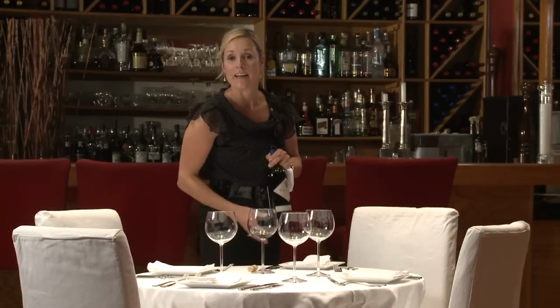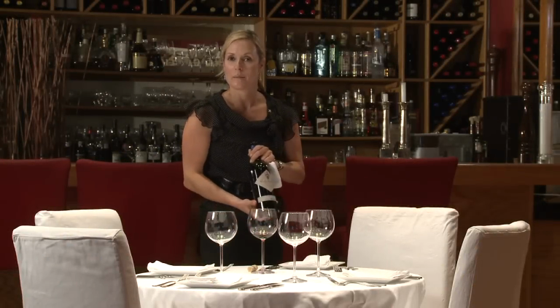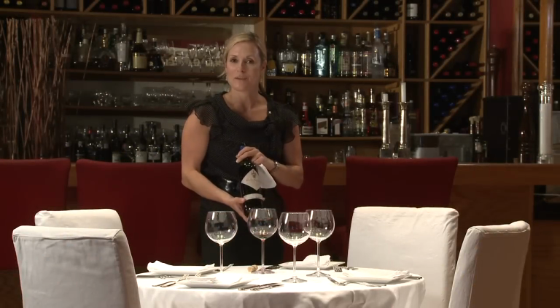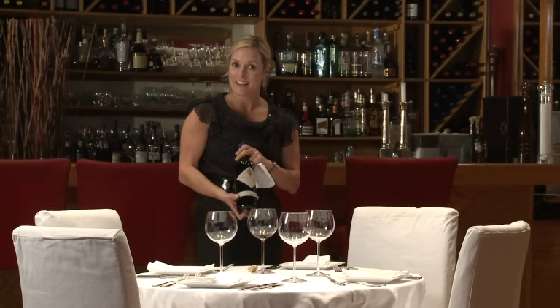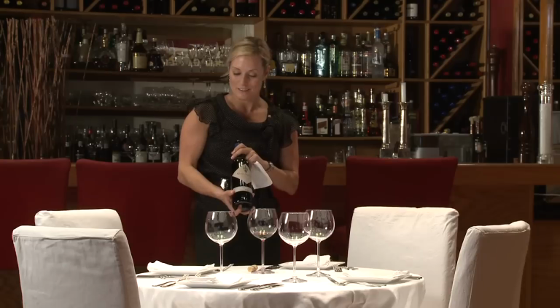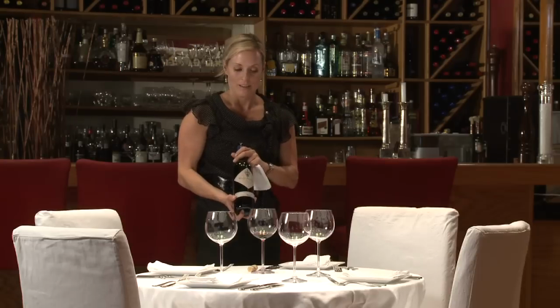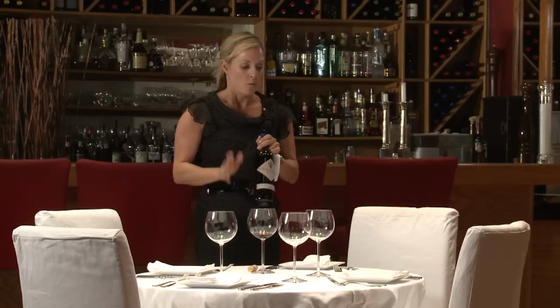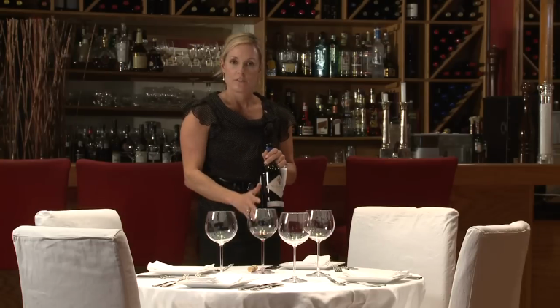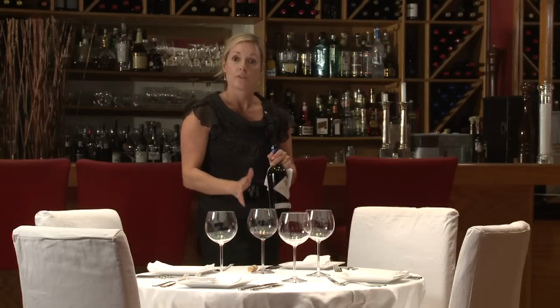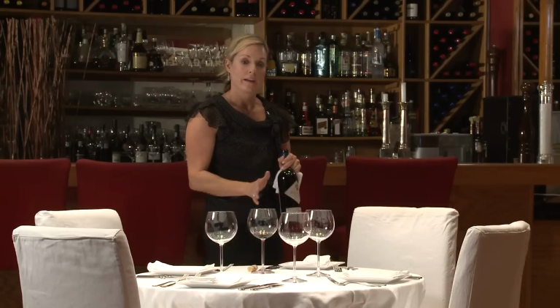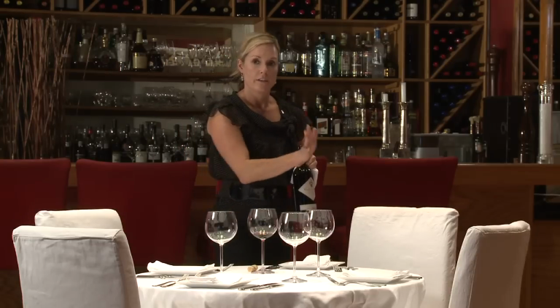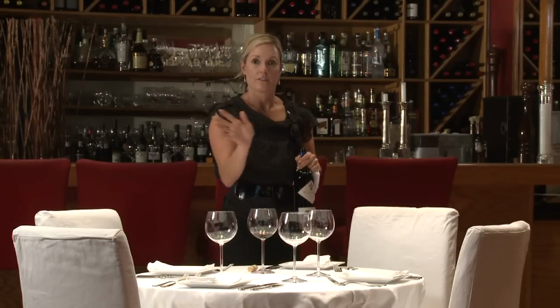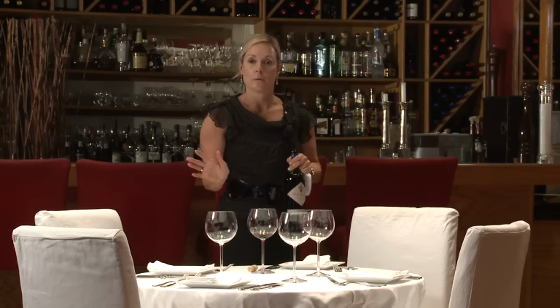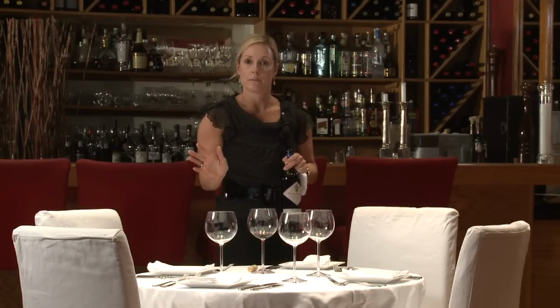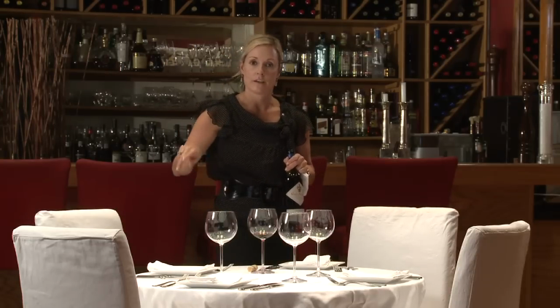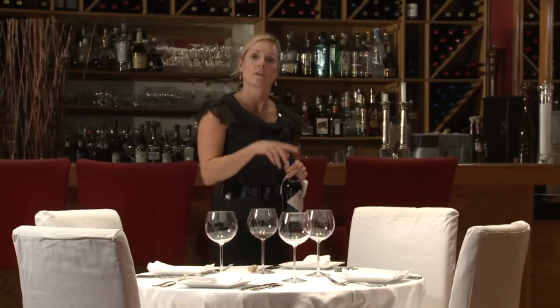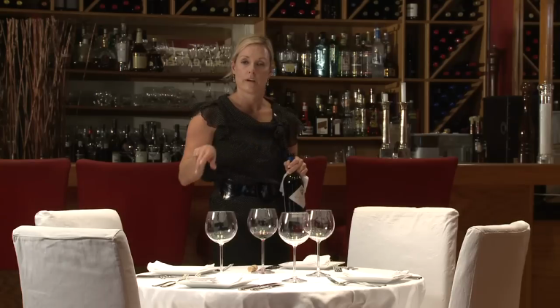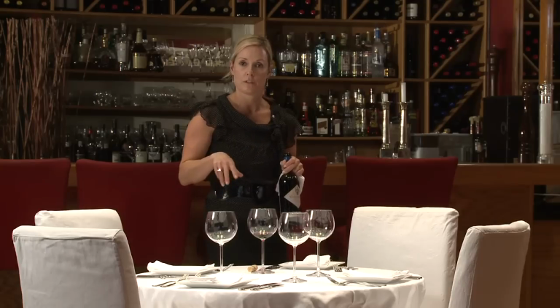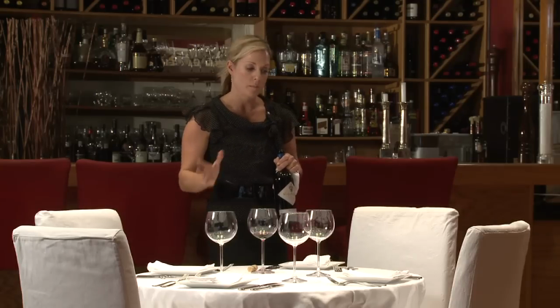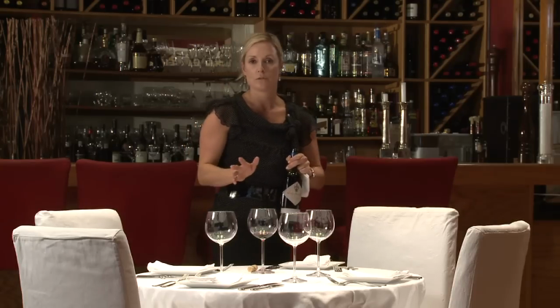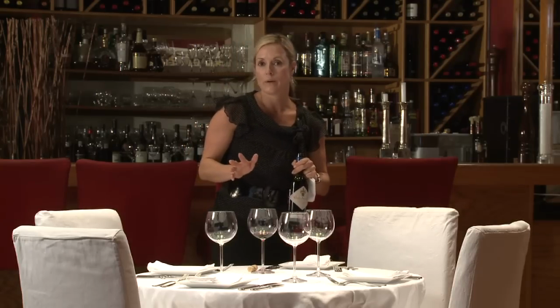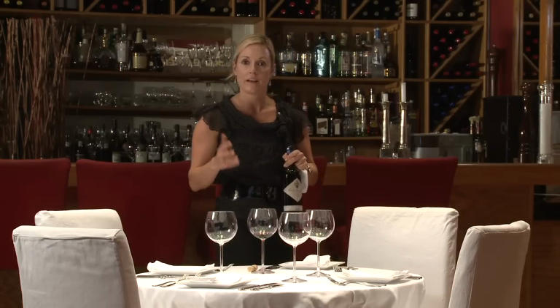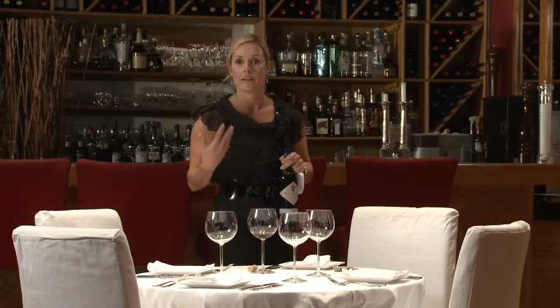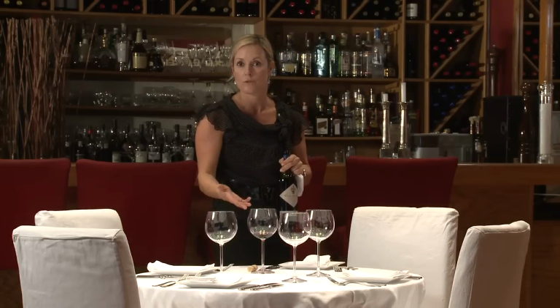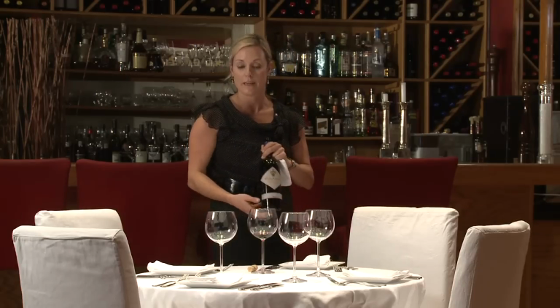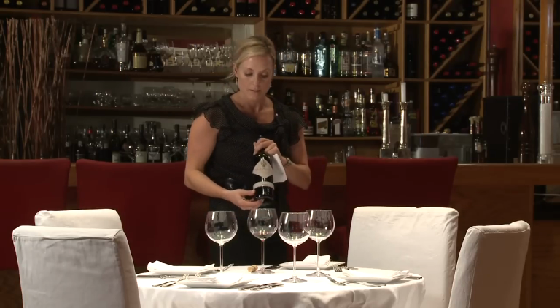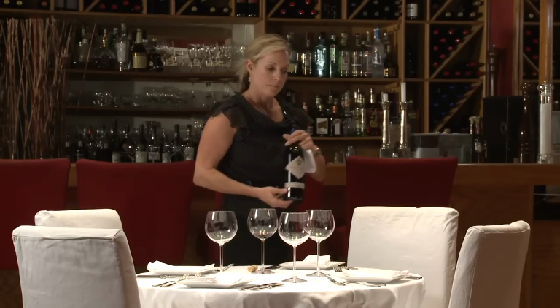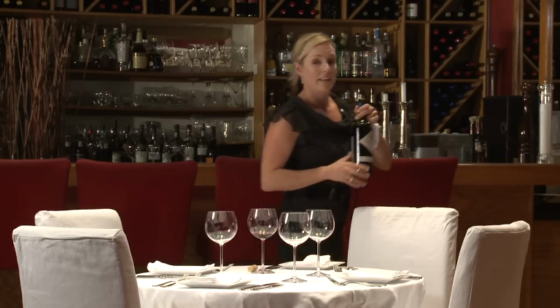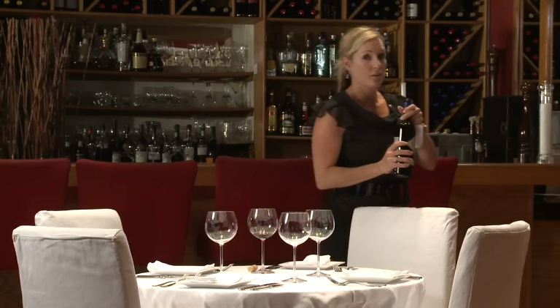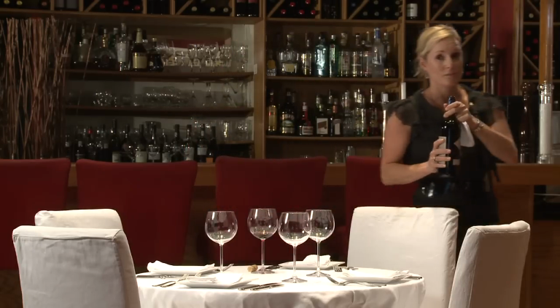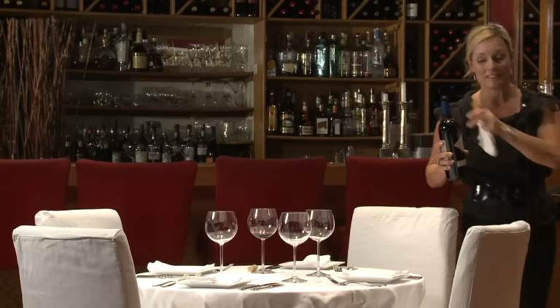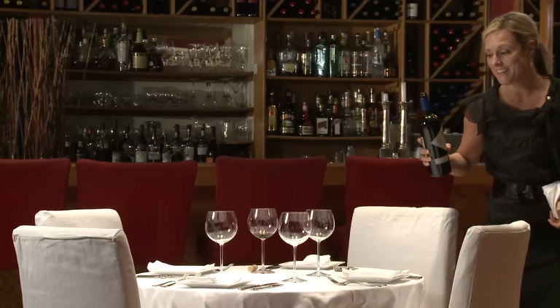Now it's time to serve the rest of the guests. Wine service is always to the right of each guest as you go around the table, and always in a clockwise motion. People naturally lean away to the left, so they expect you on their right. Ladies first — chivalry is not dead.